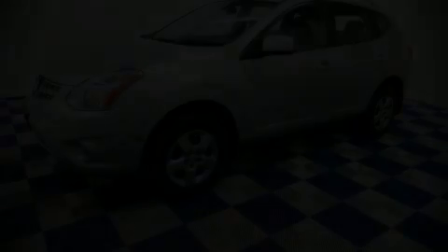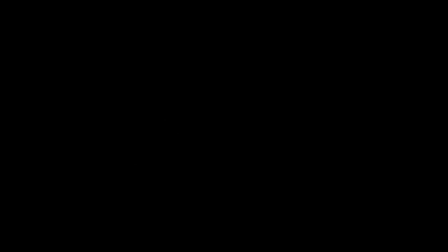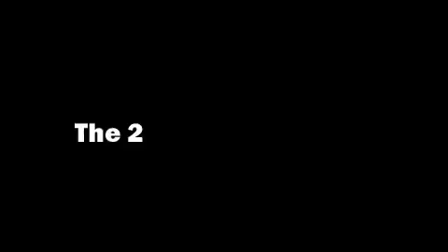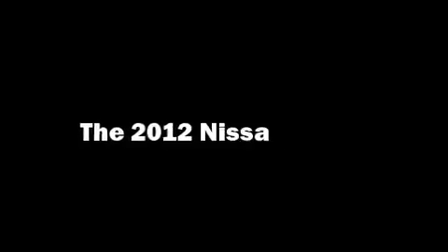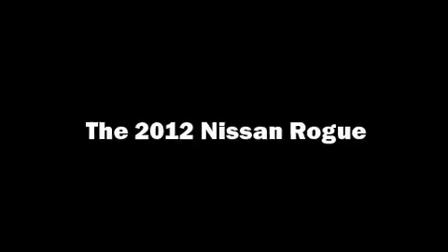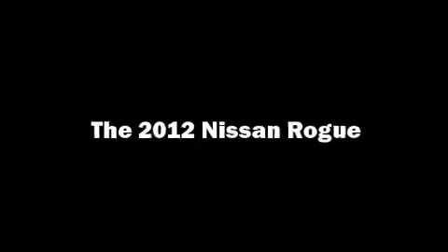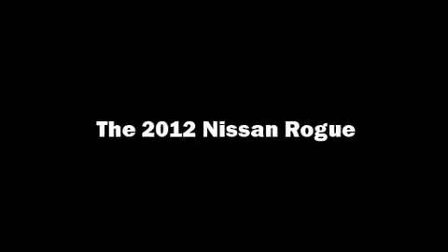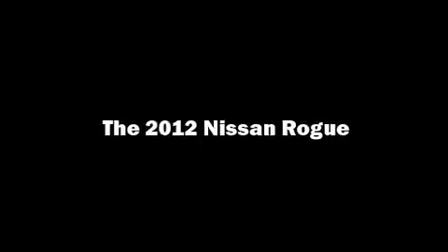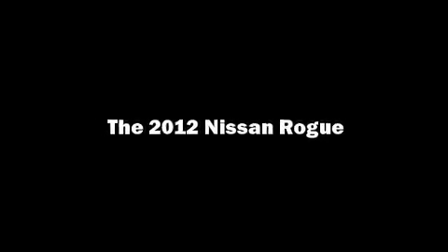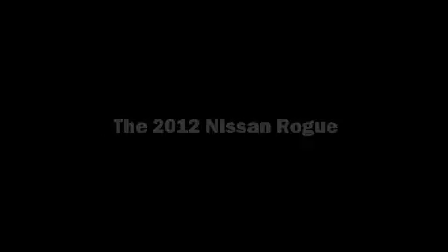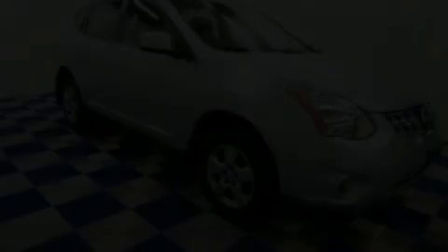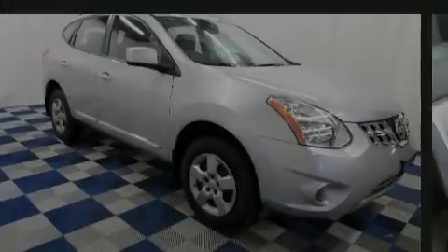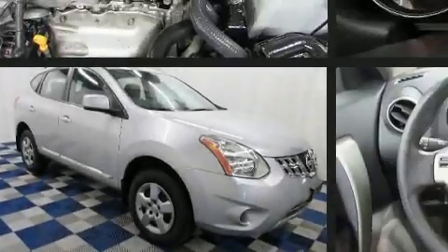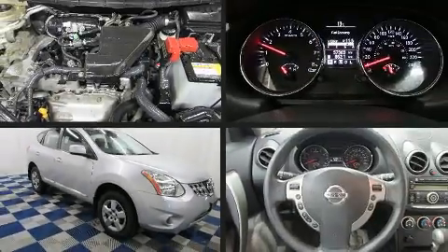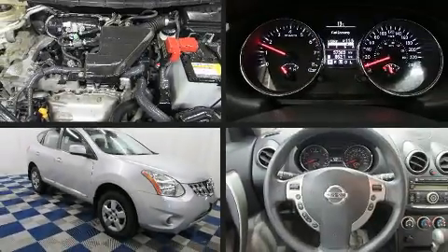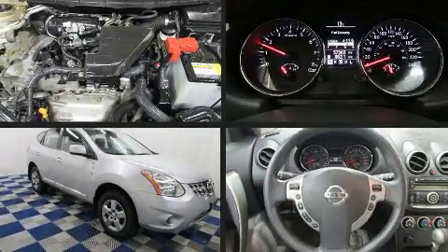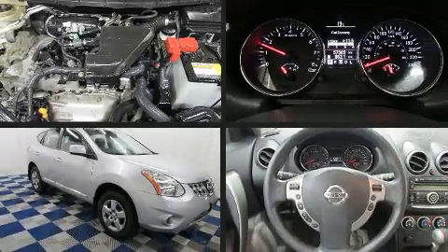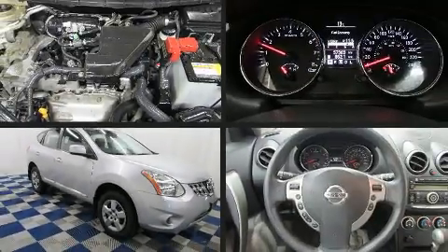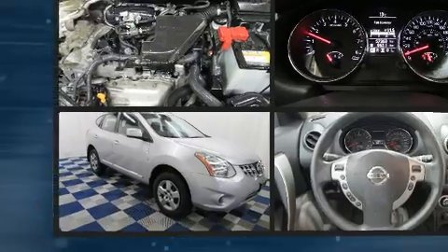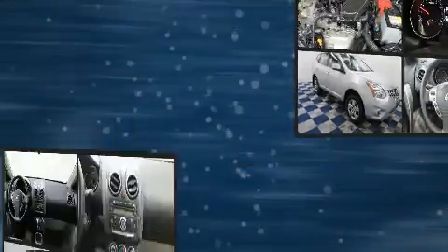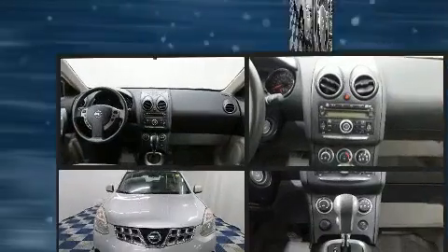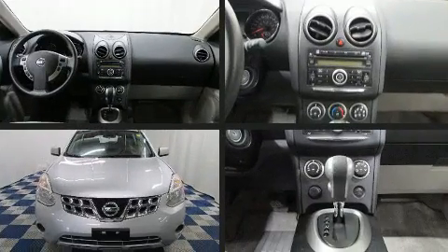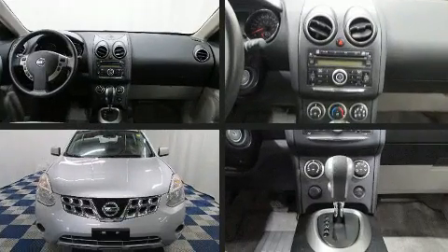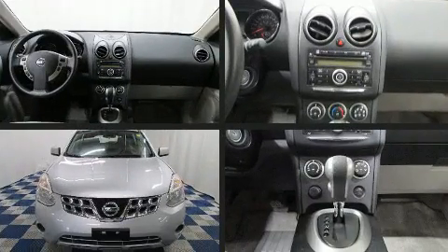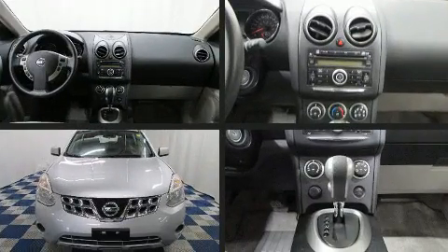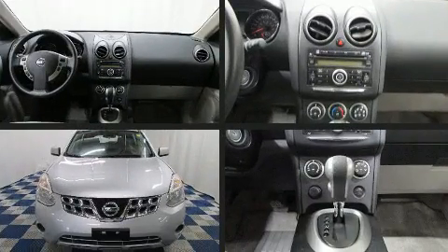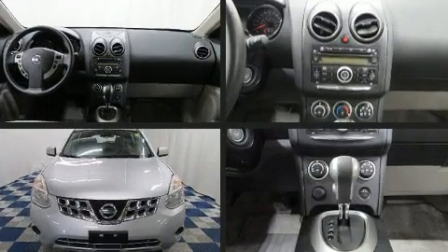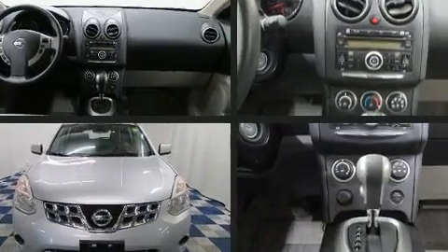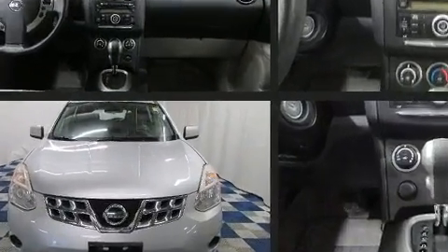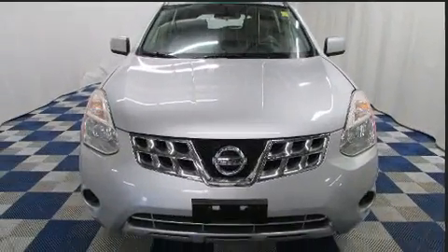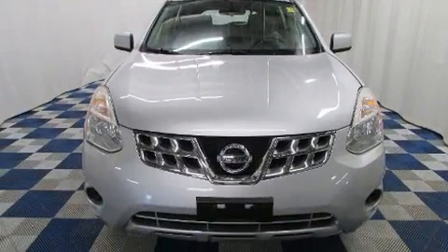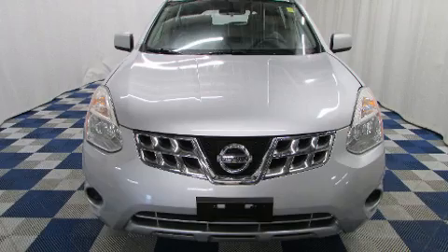You can expect a lot from the 2012 Nissan Rogue. It features all-wheel drive versatility, an automatic transmission, and a 2.5-liter four-cylinder engine.